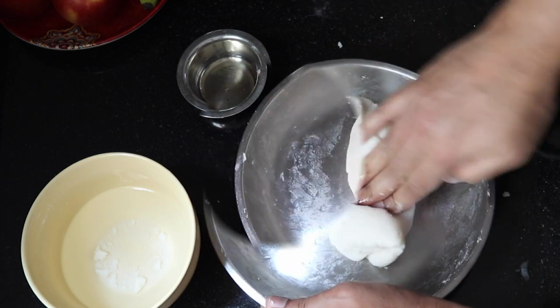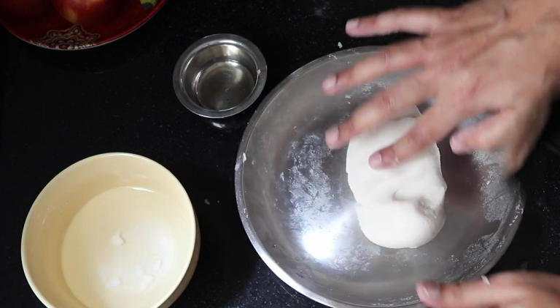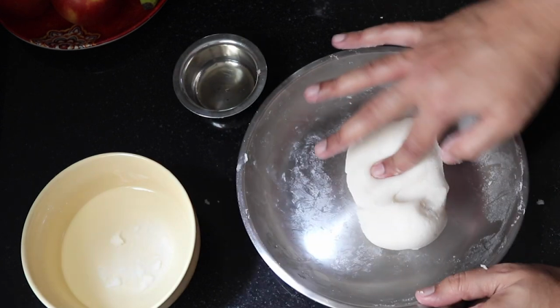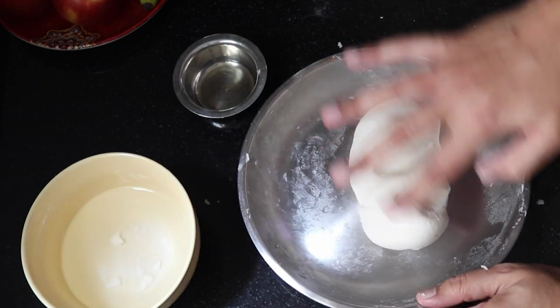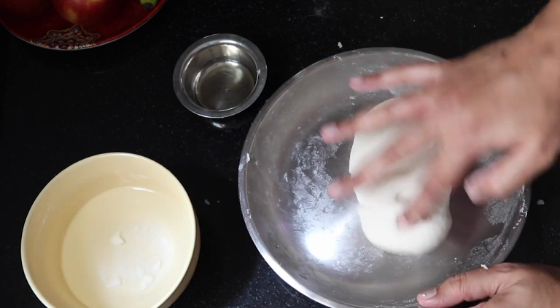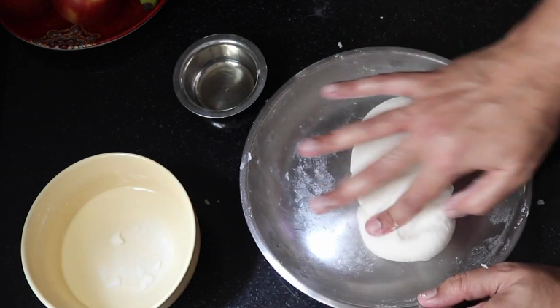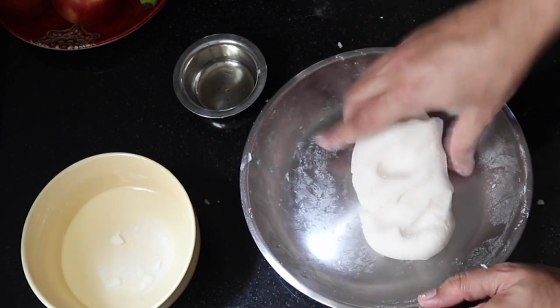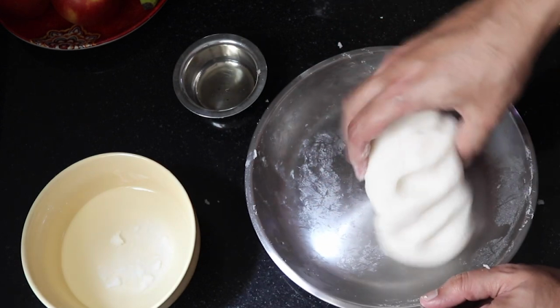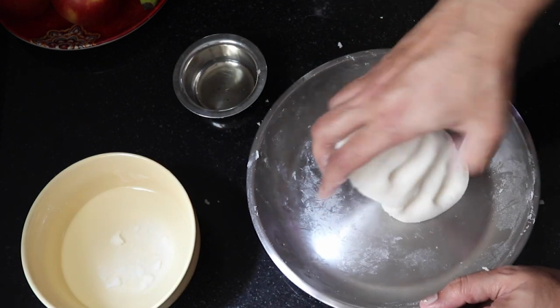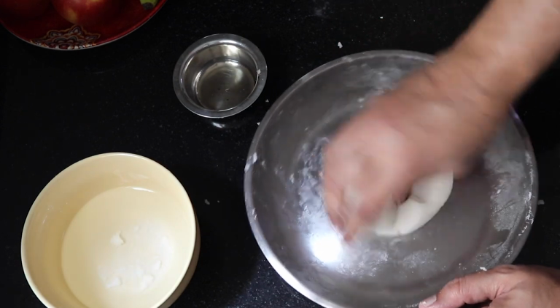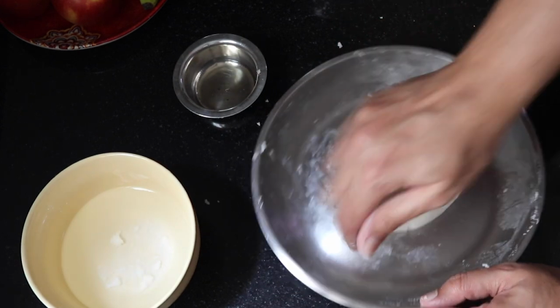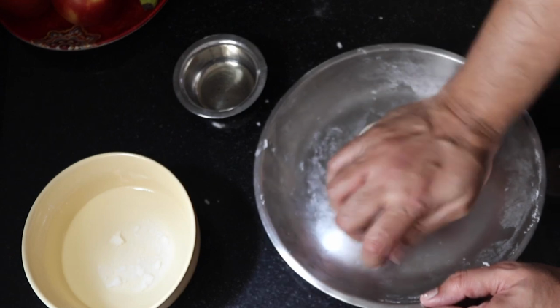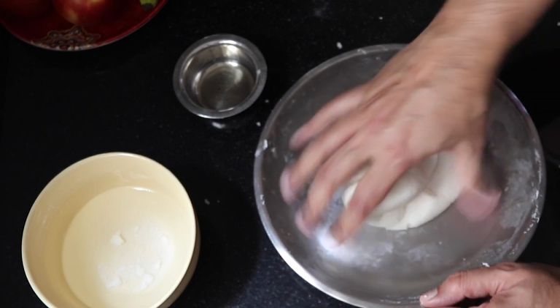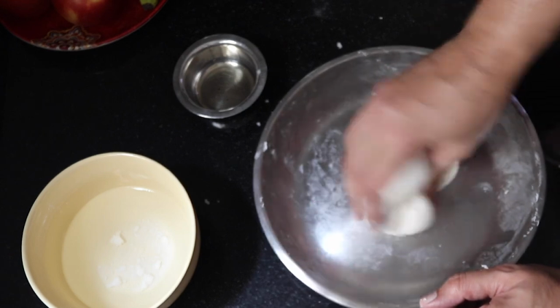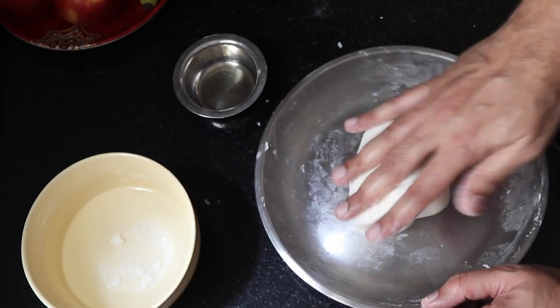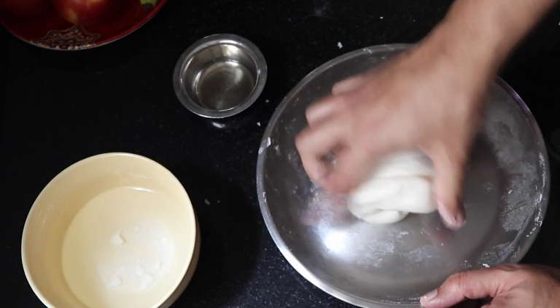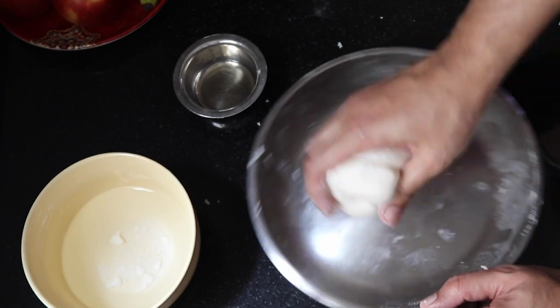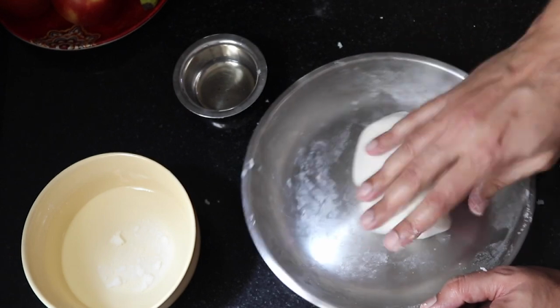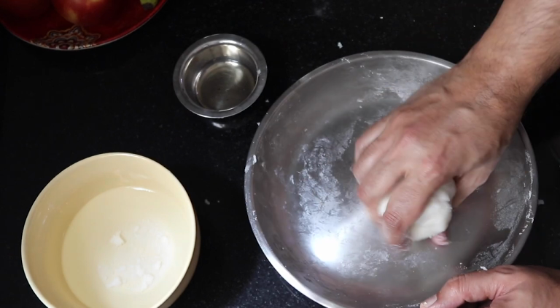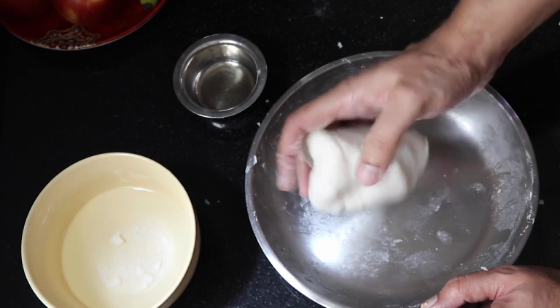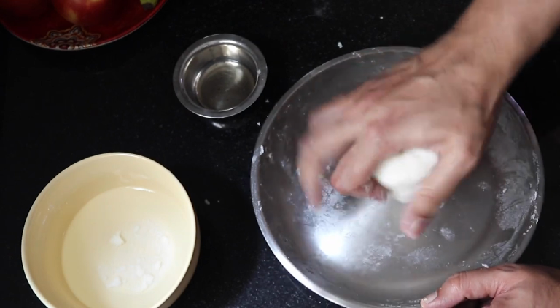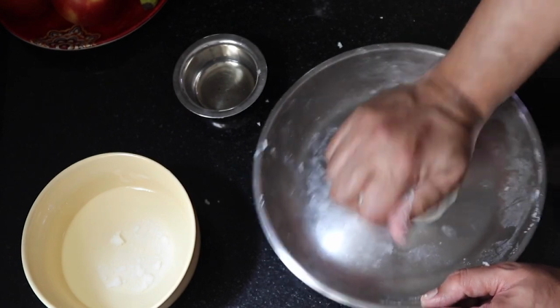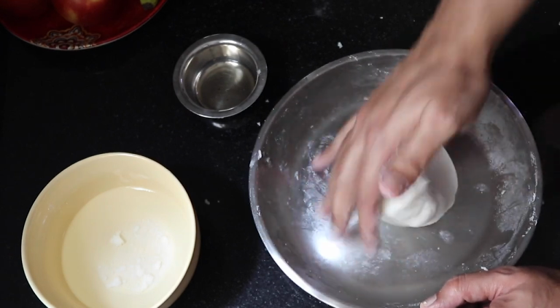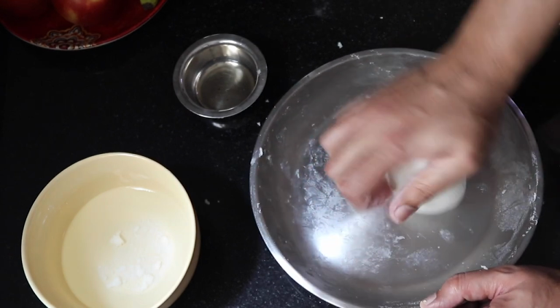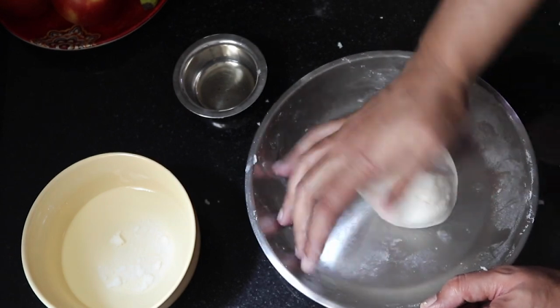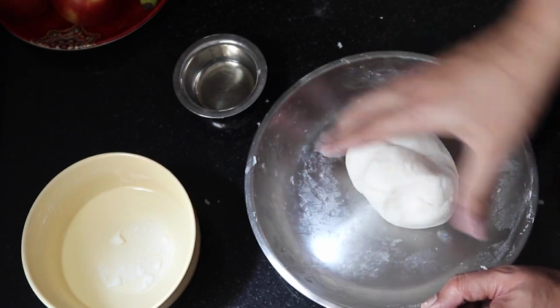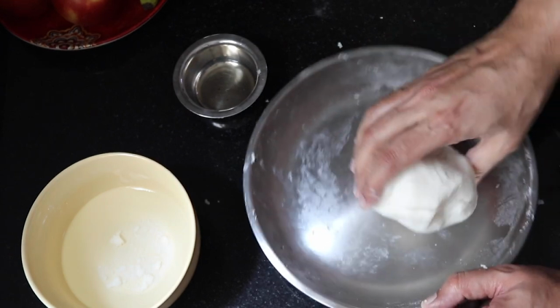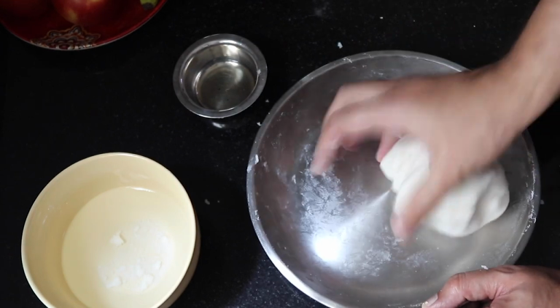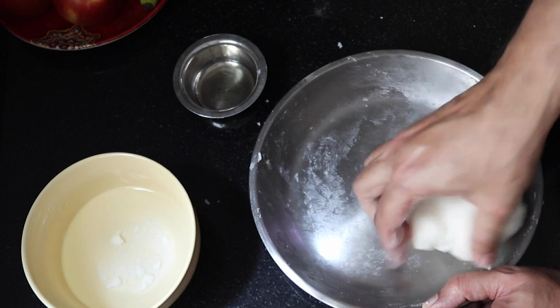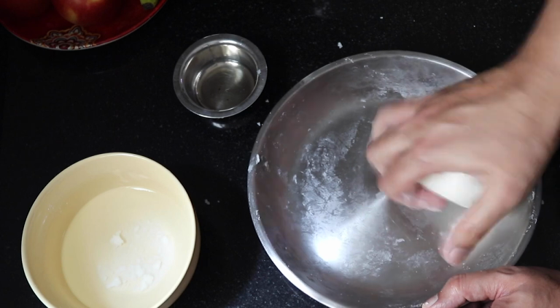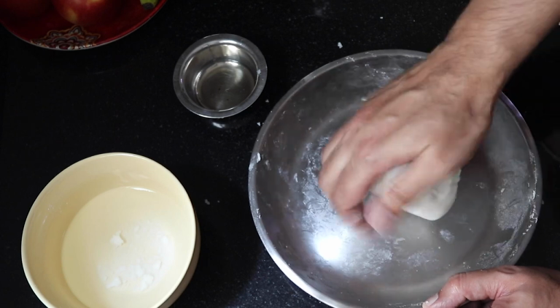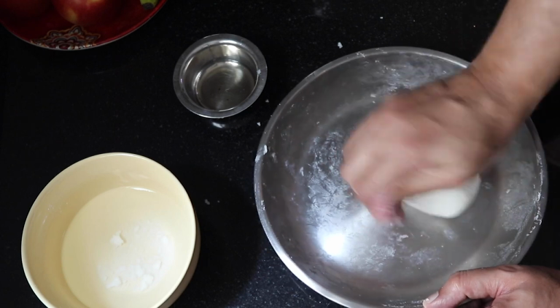Okay, now the dough is done — it is soft. Now let it rest for about 5 minutes and then we can start to roll it.